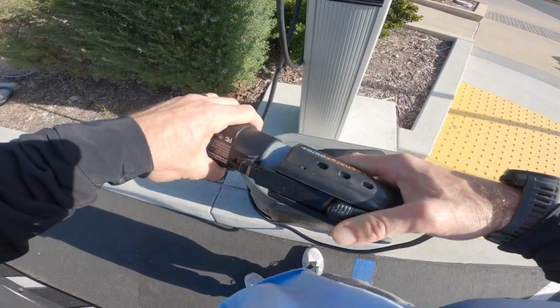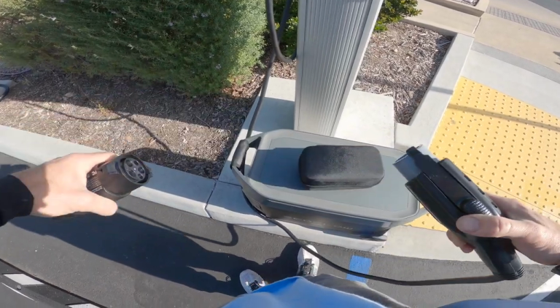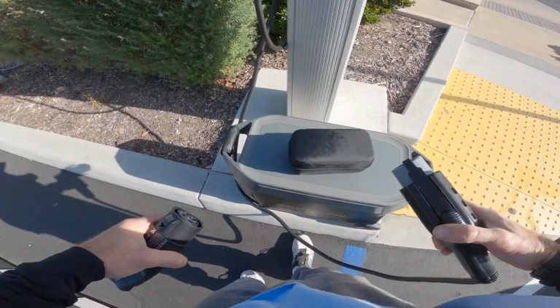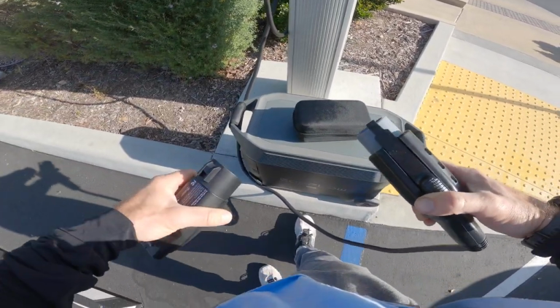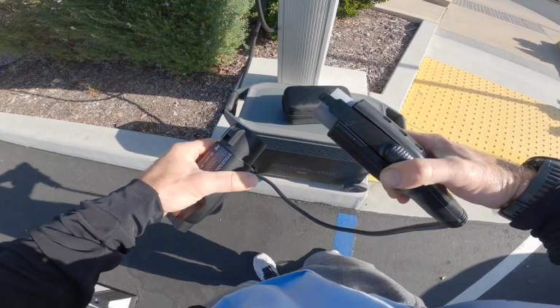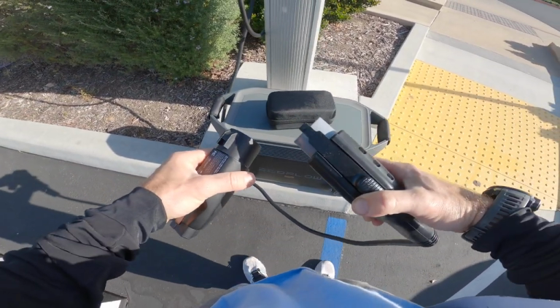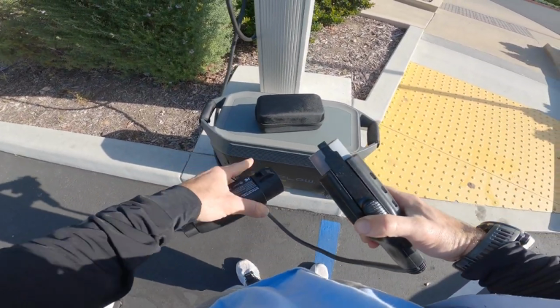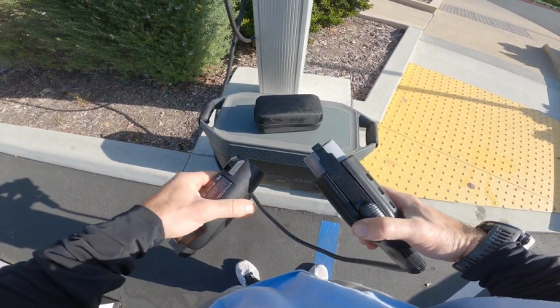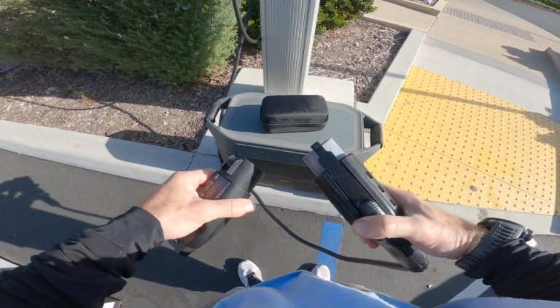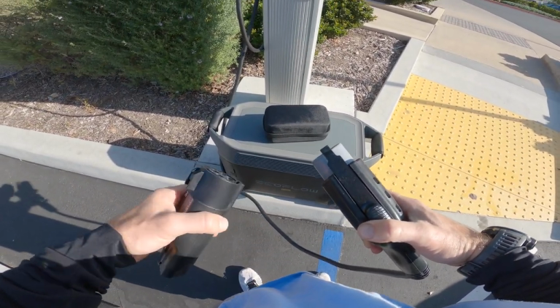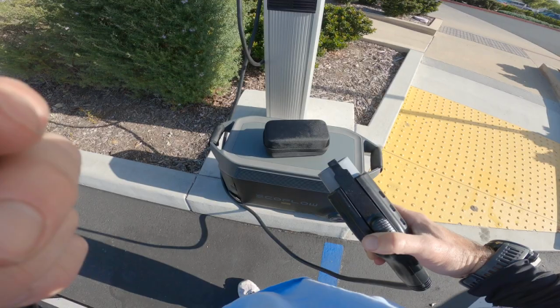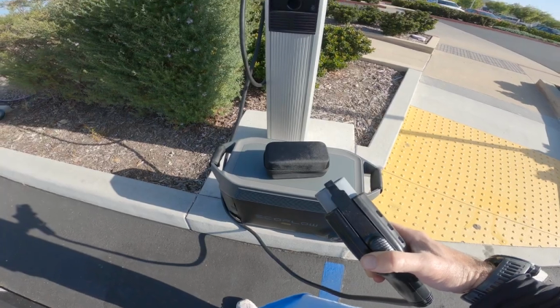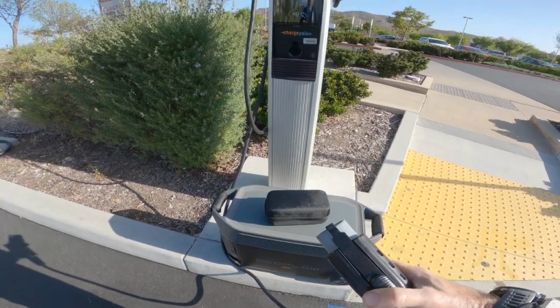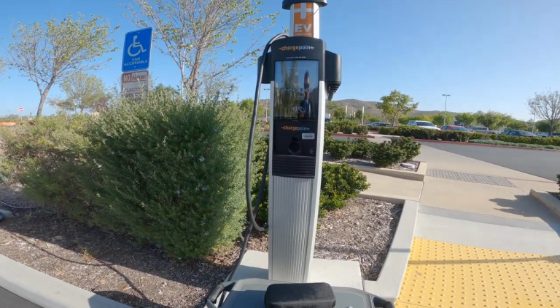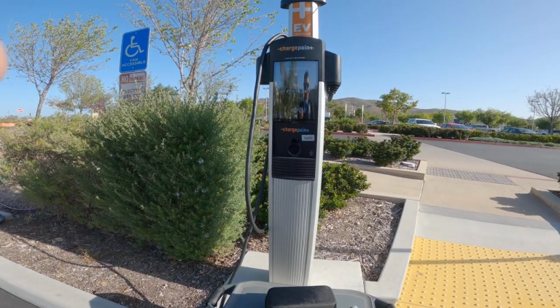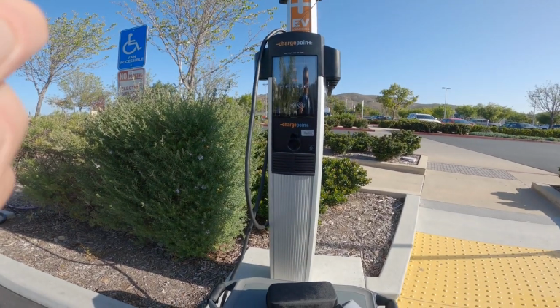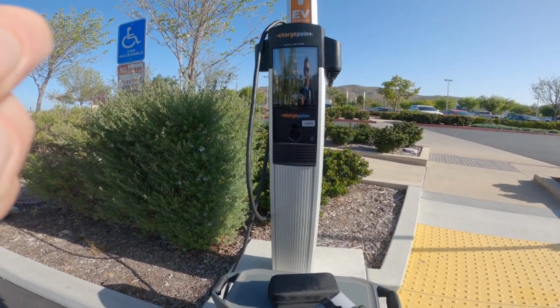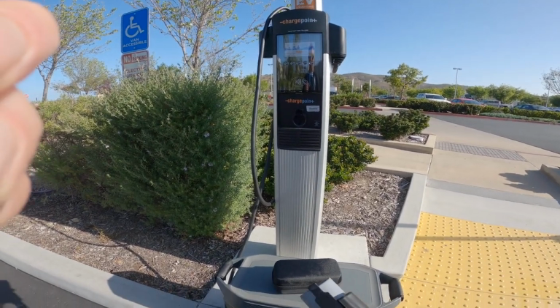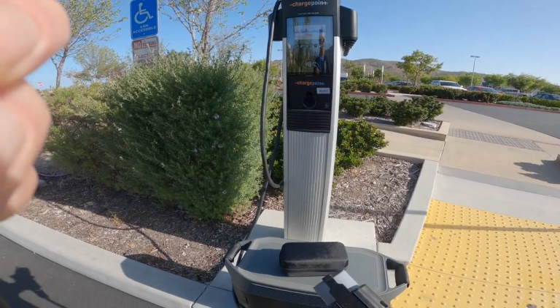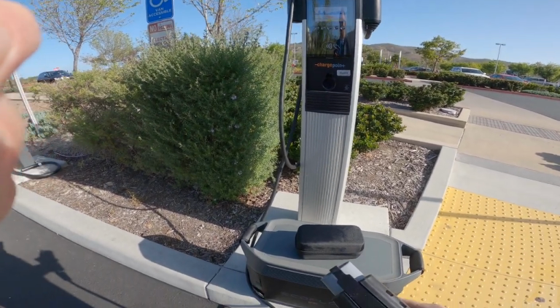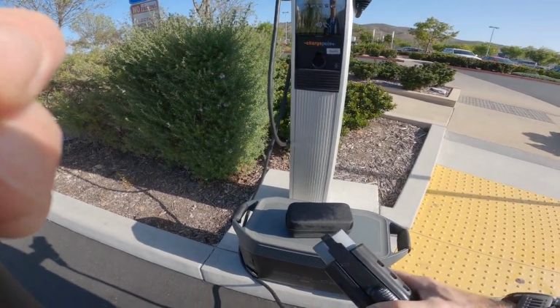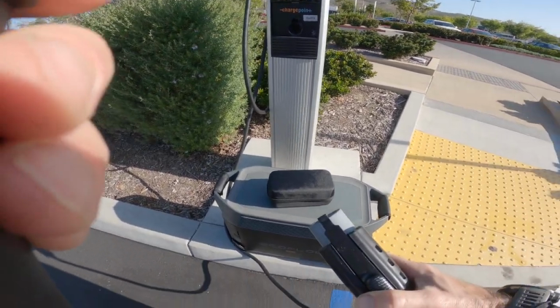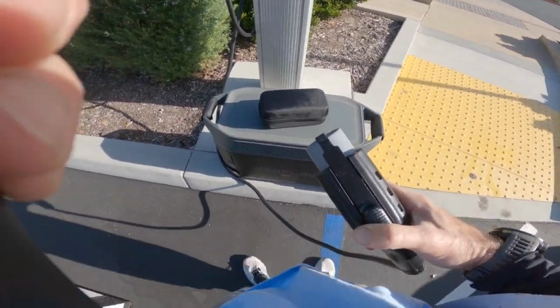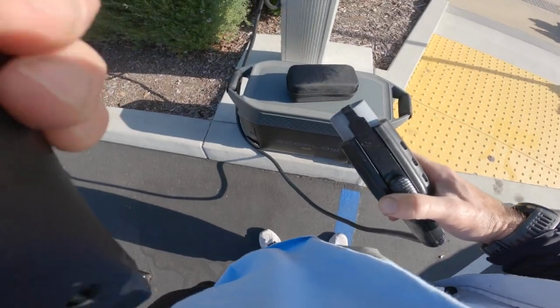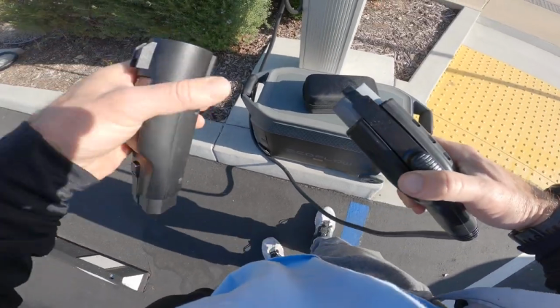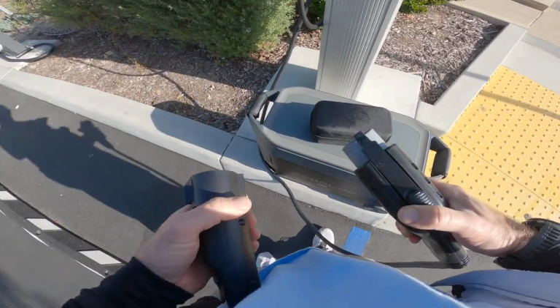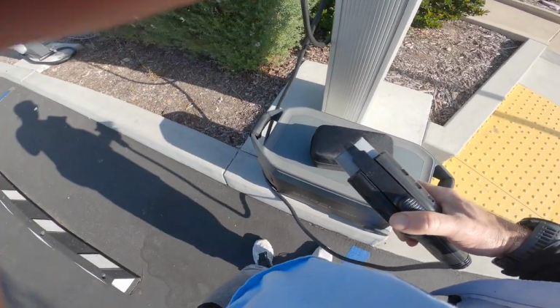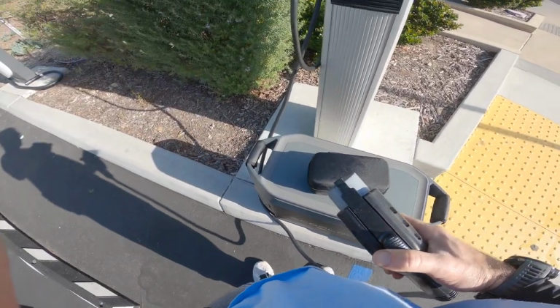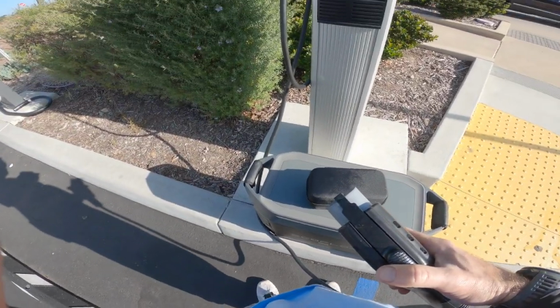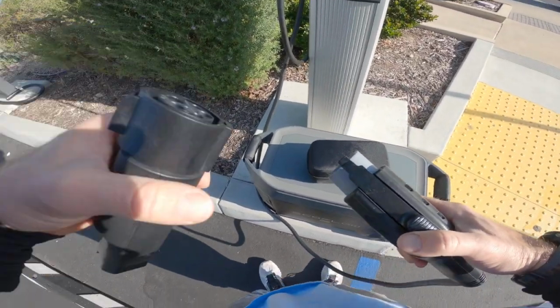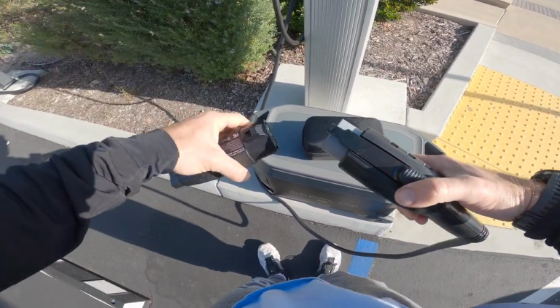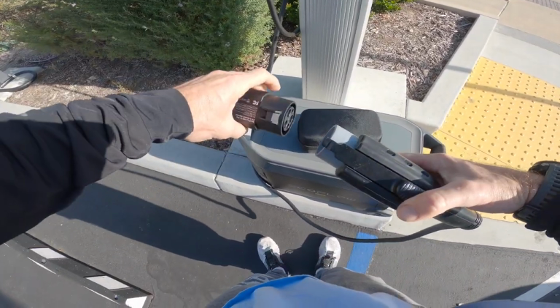We're using the Xtreme adapter for the EcoFlow Delta Pro at an electric vehicle charging station. Let me show you how this works and how cool this thing is. You take your Xtreme adapter and plug it in here.